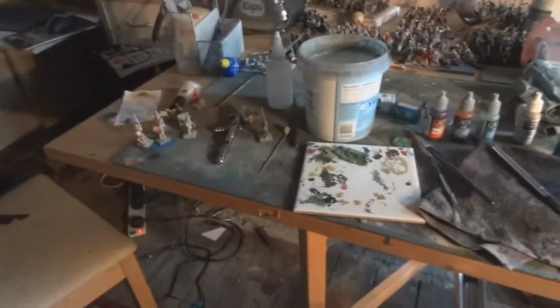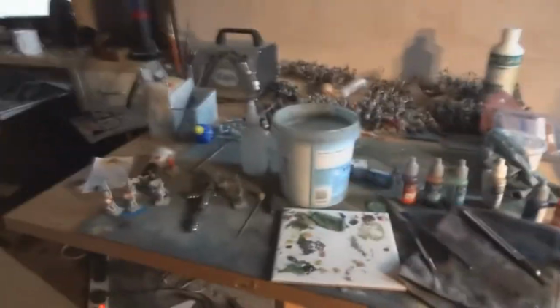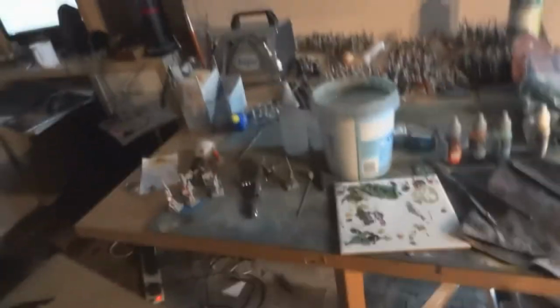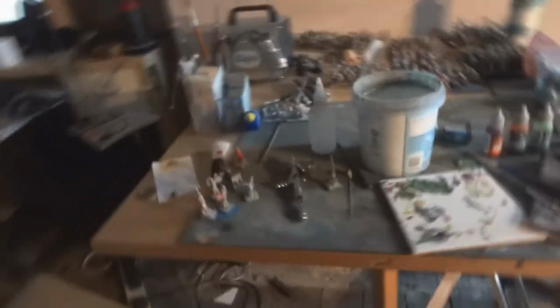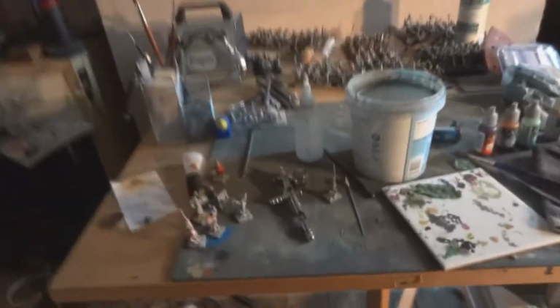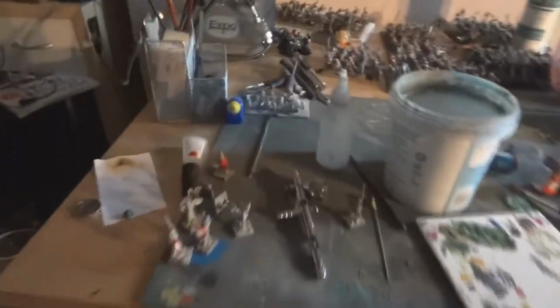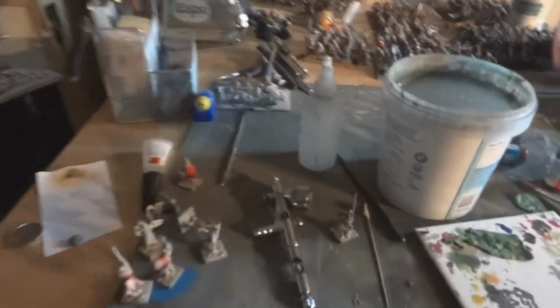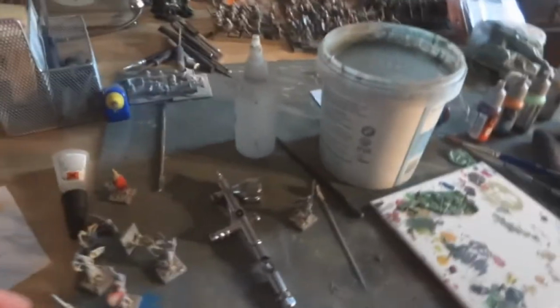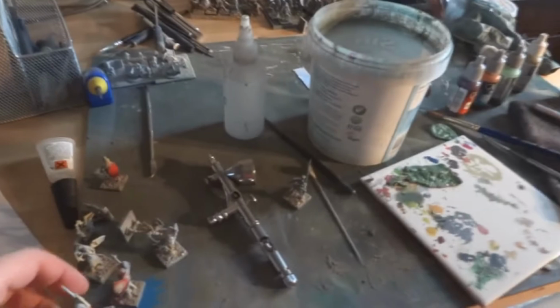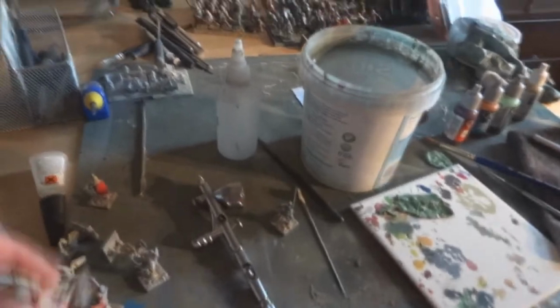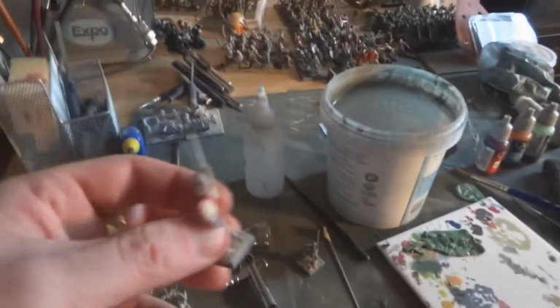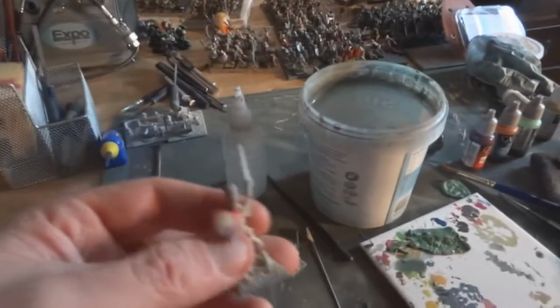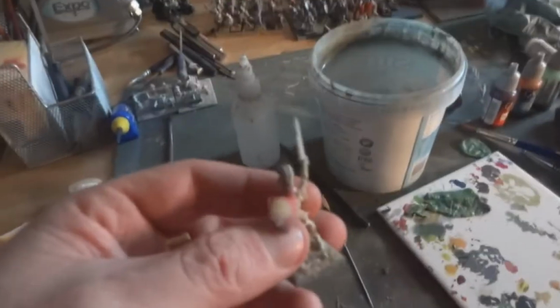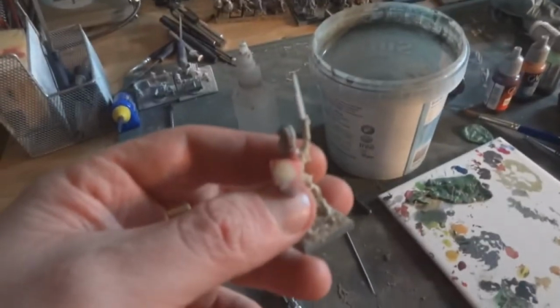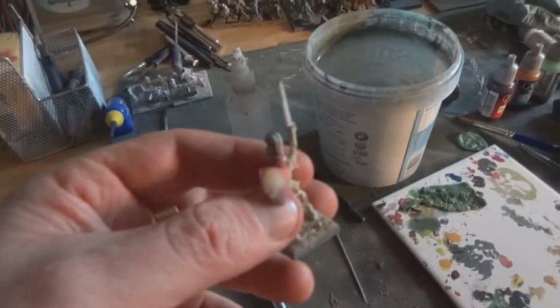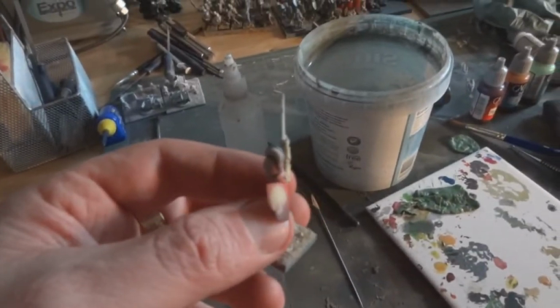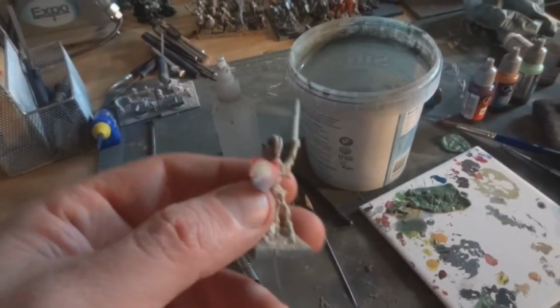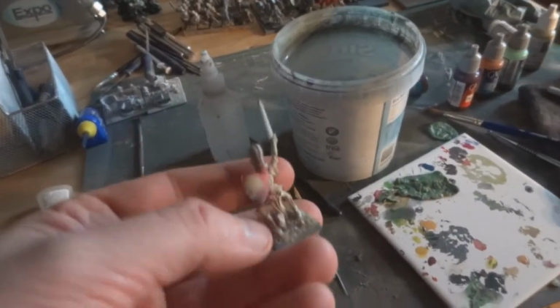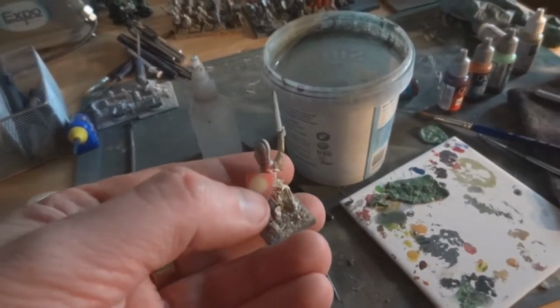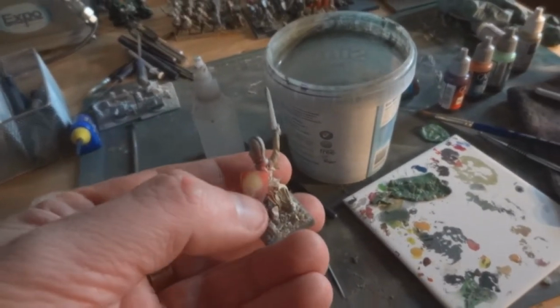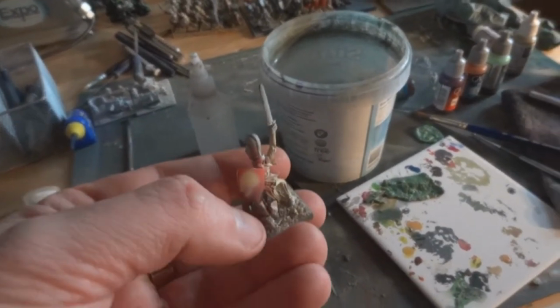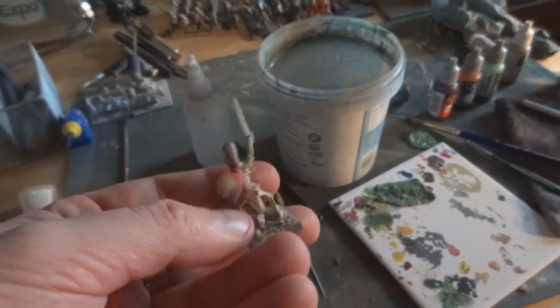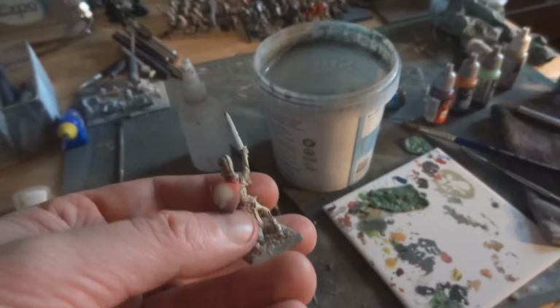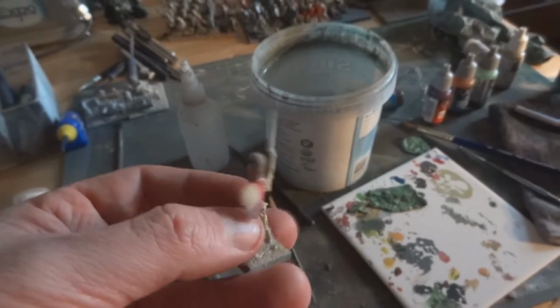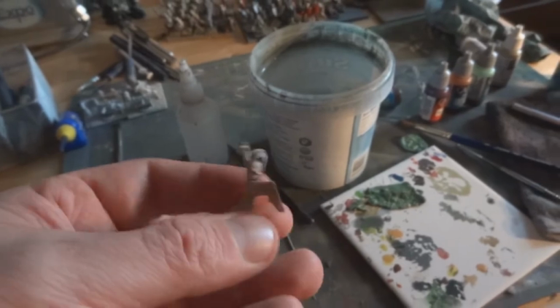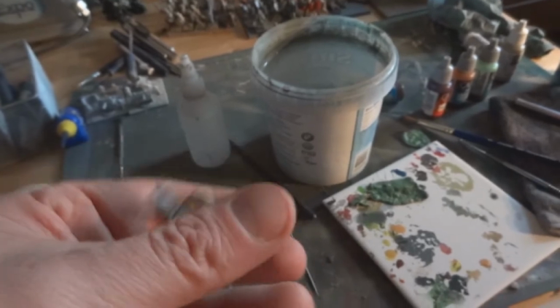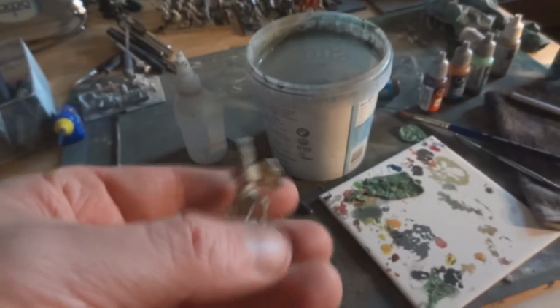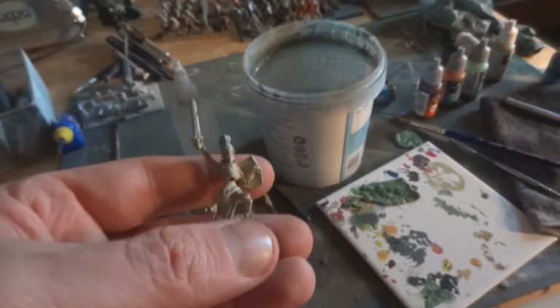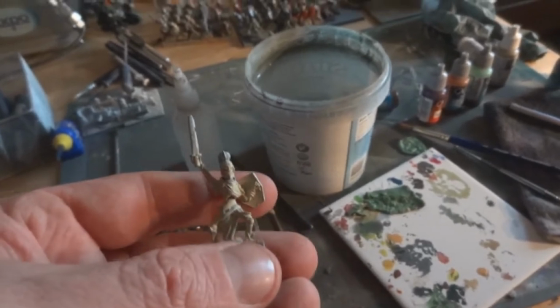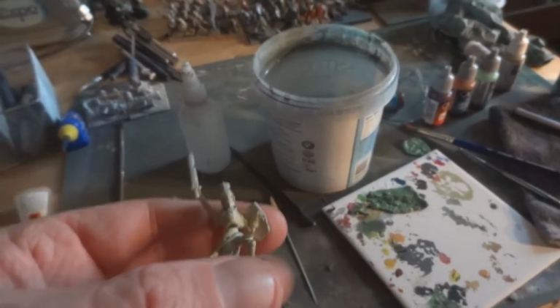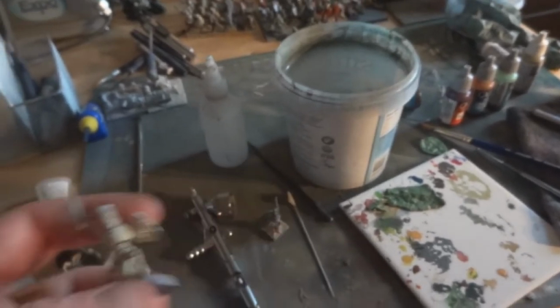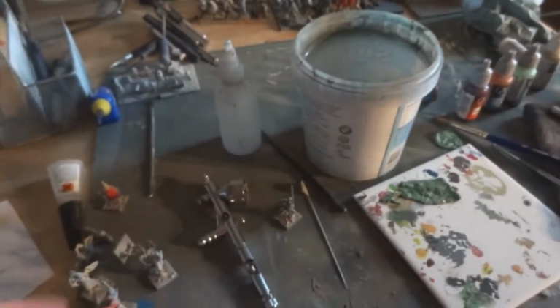I decided to get on with a bit more of my undead. I tried to do some kind of airbrushing technique on the skull, but it hasn't really come out as brilliantly as I wanted to.